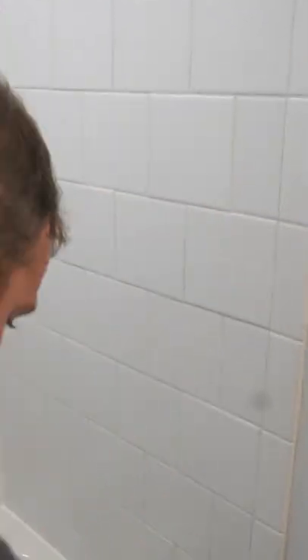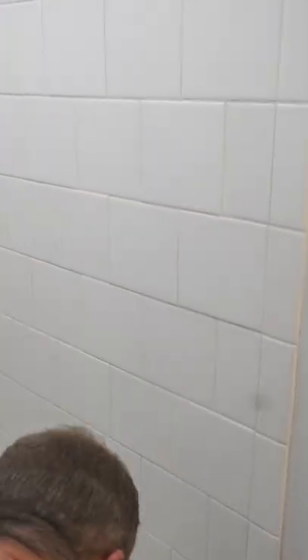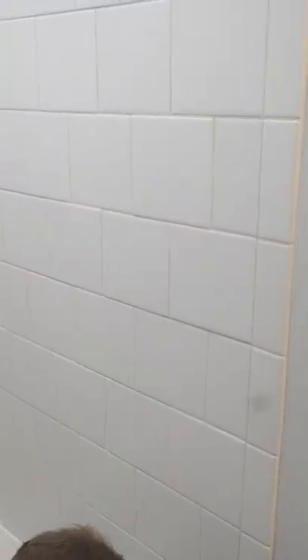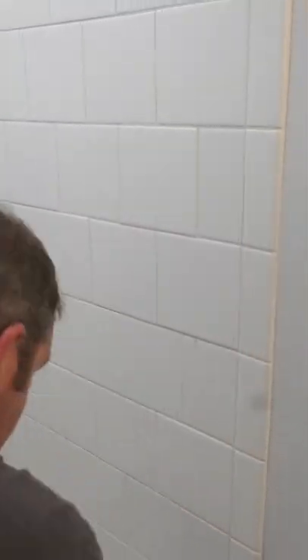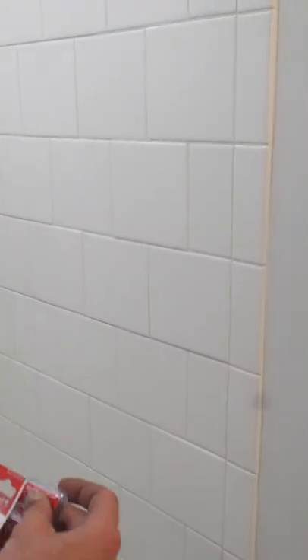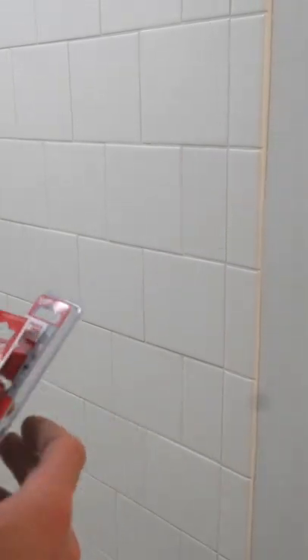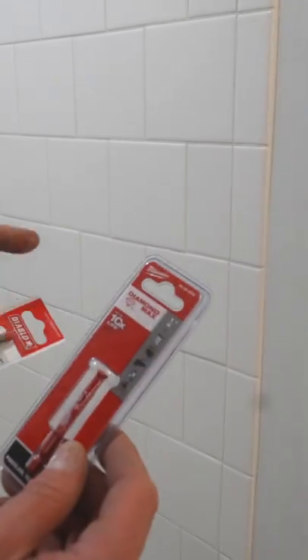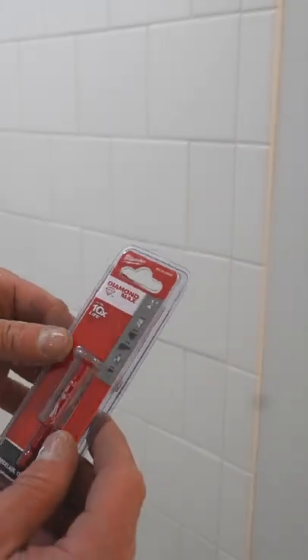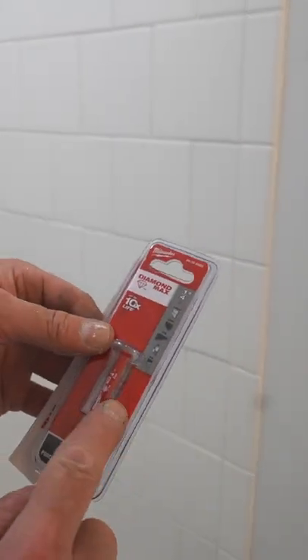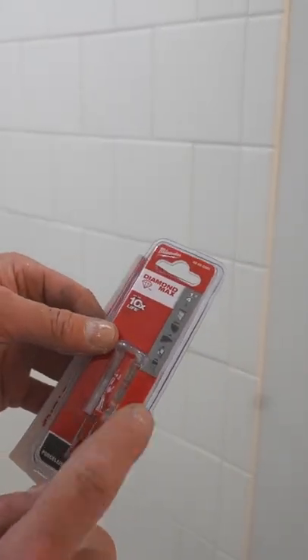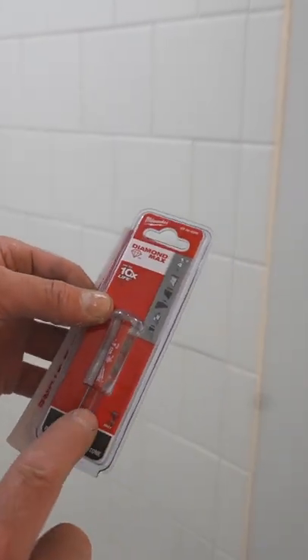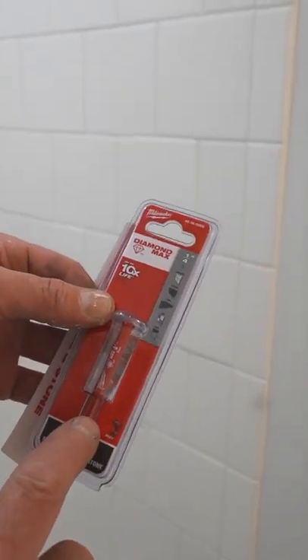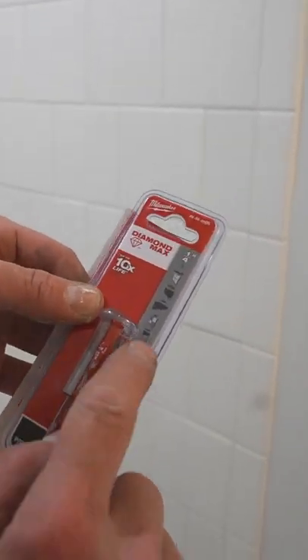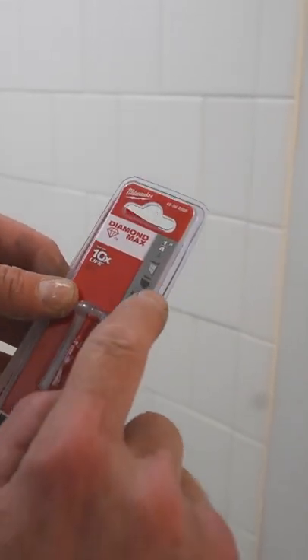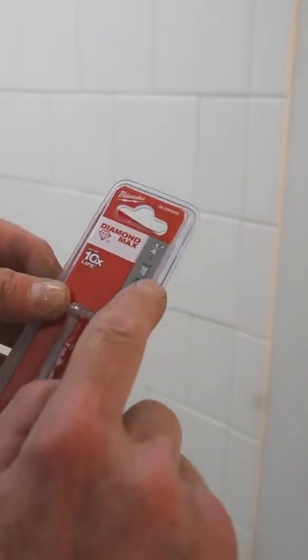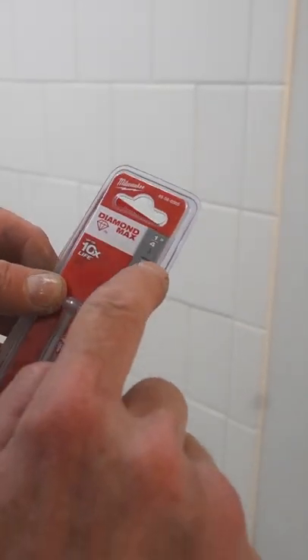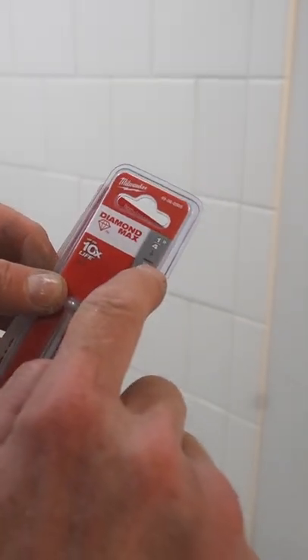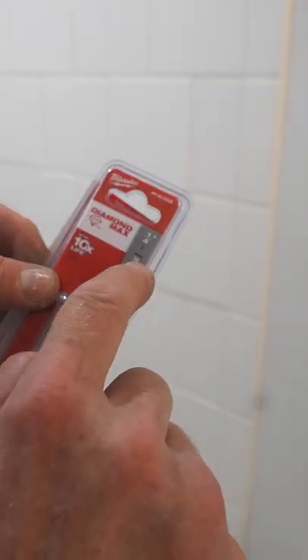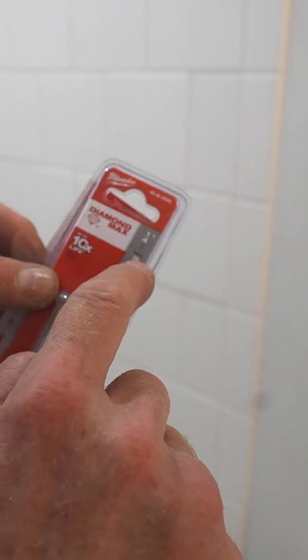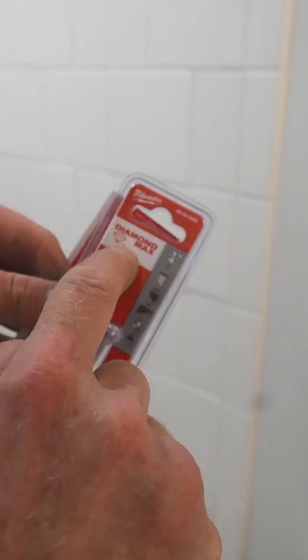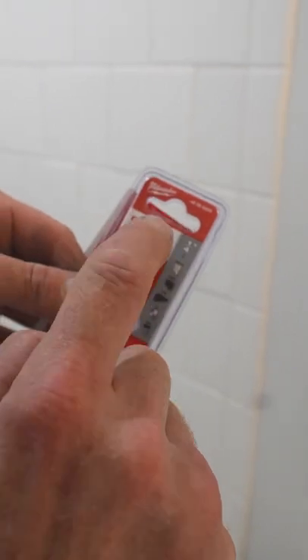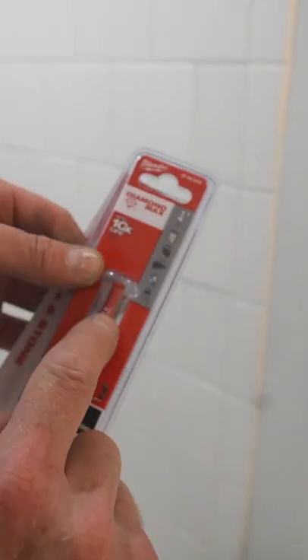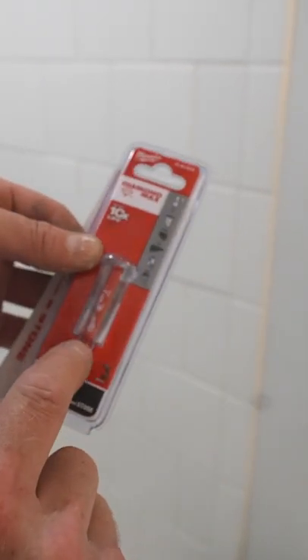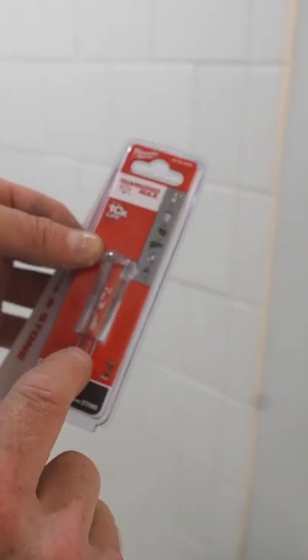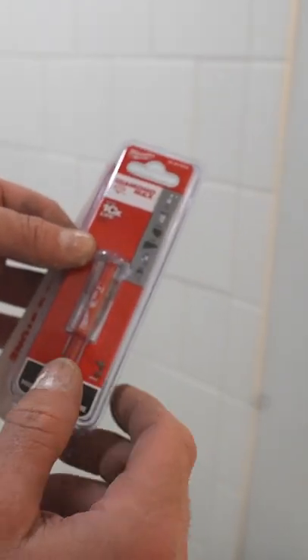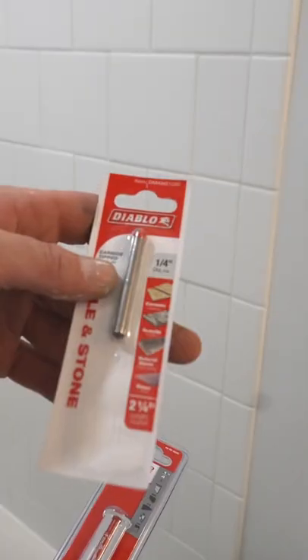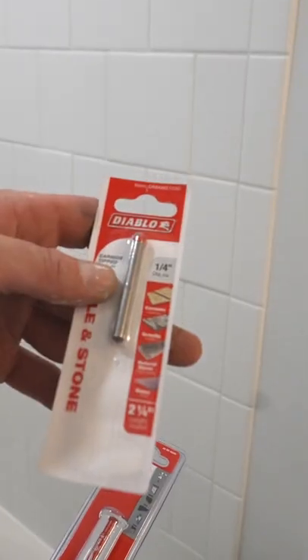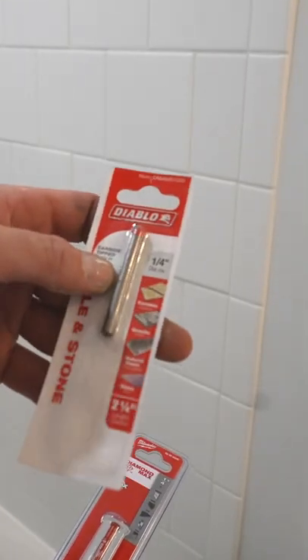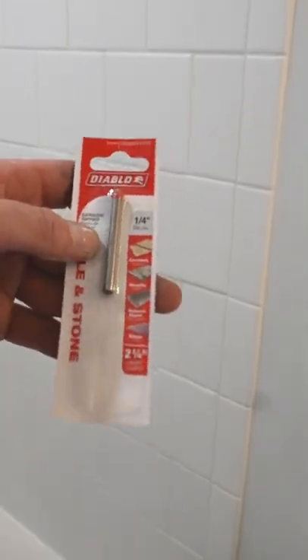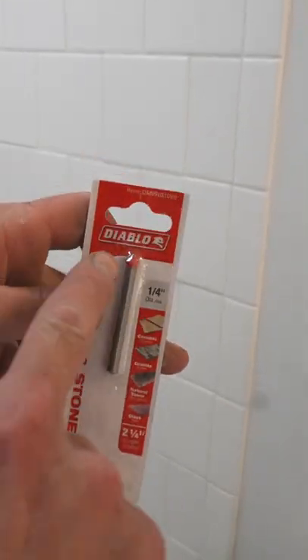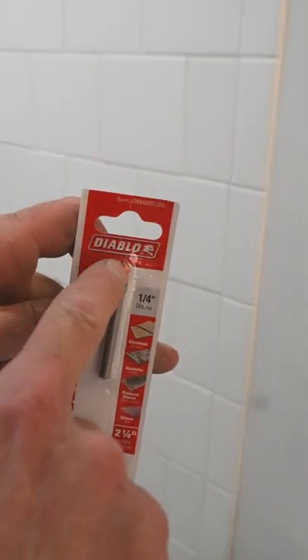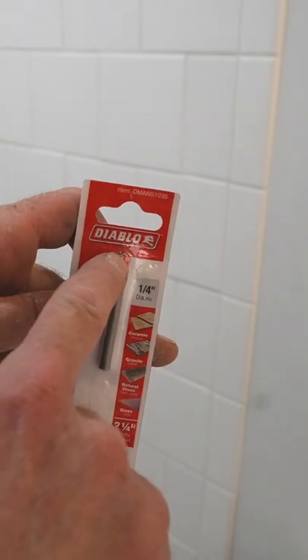Now if you had porcelain, you would want to go with a porcelain bit. So this says porcelain. These things are really great for porcelain. This is actually a little bit more accurate with the pointer.